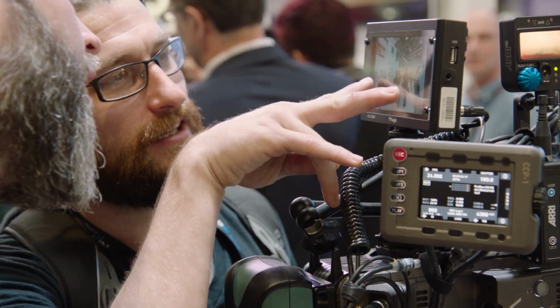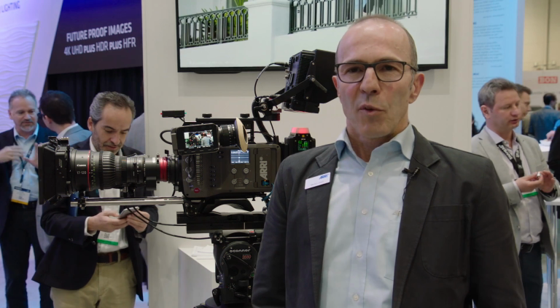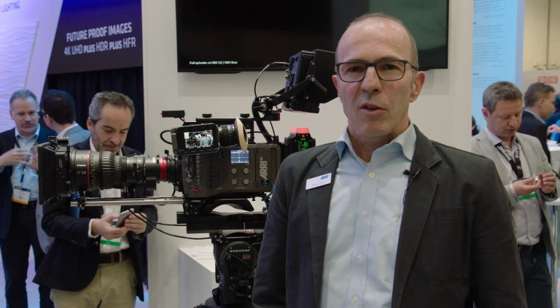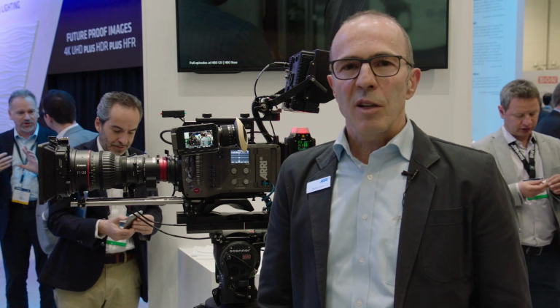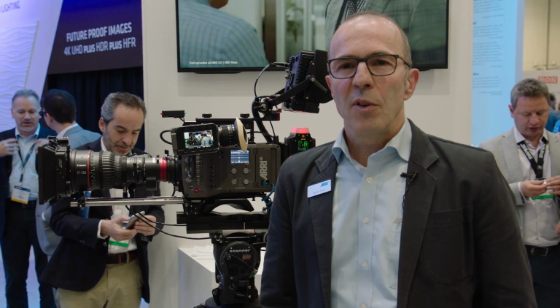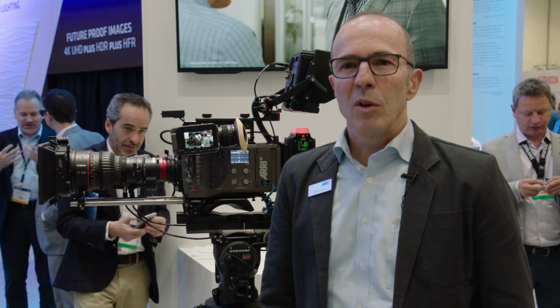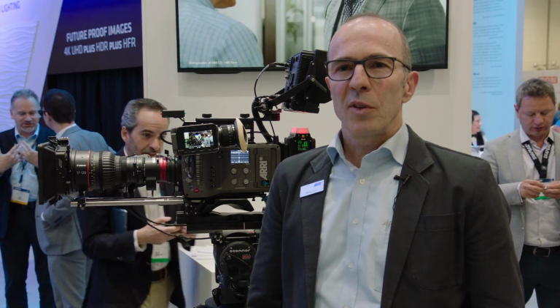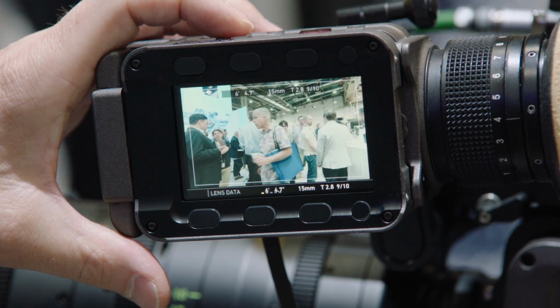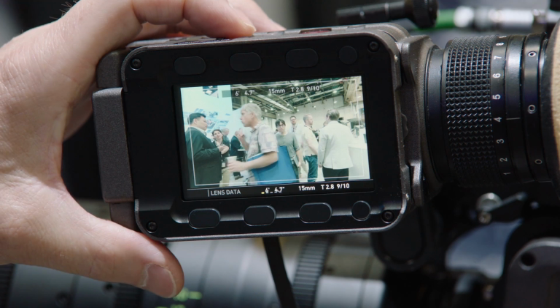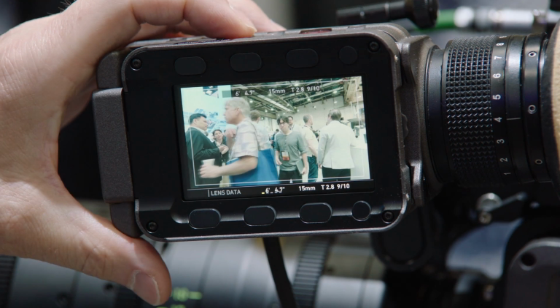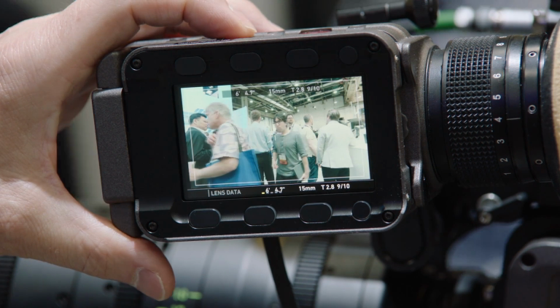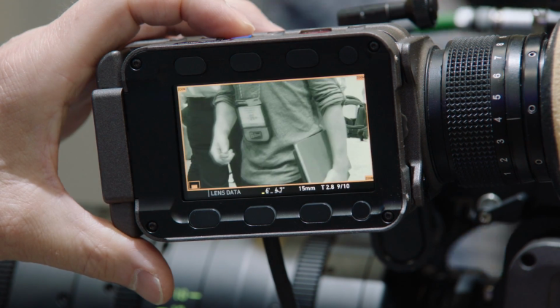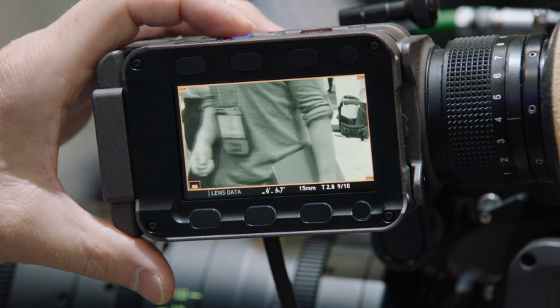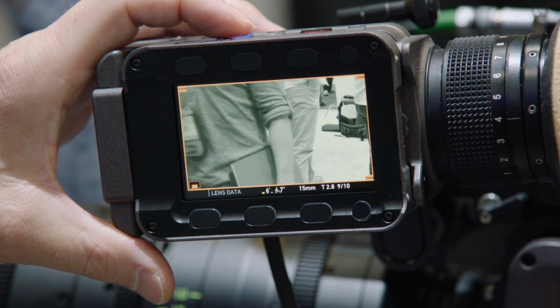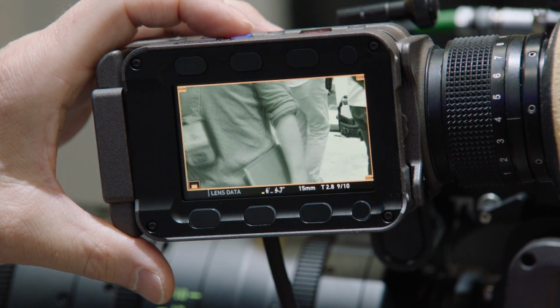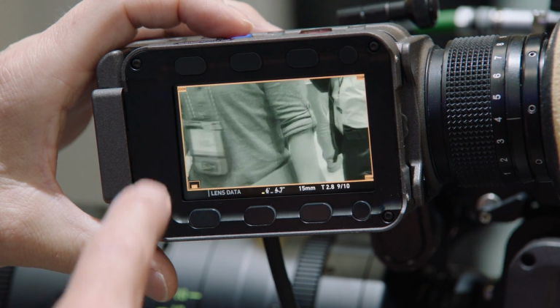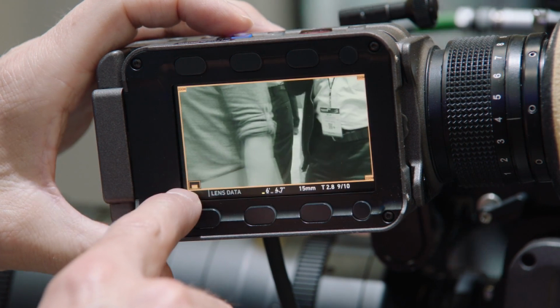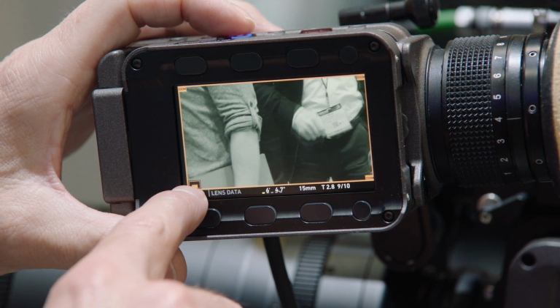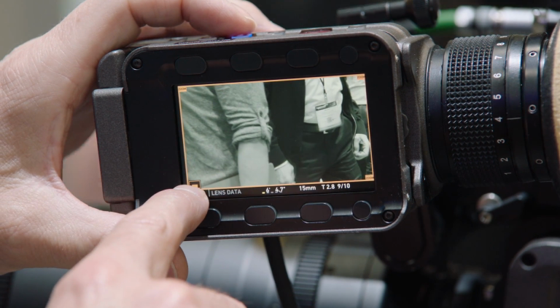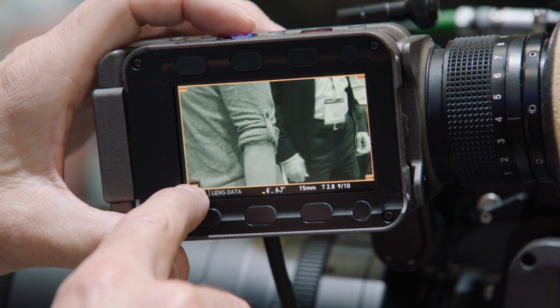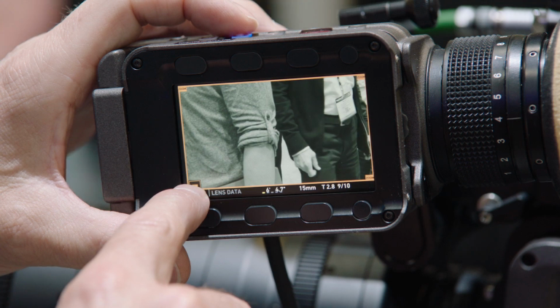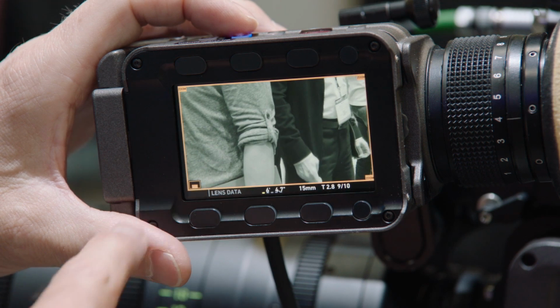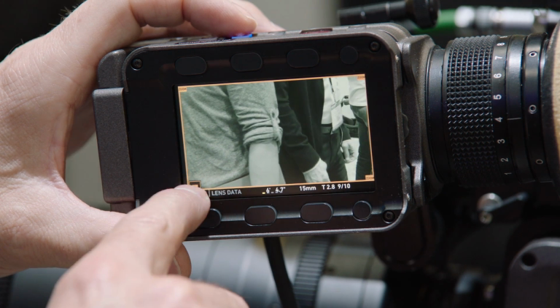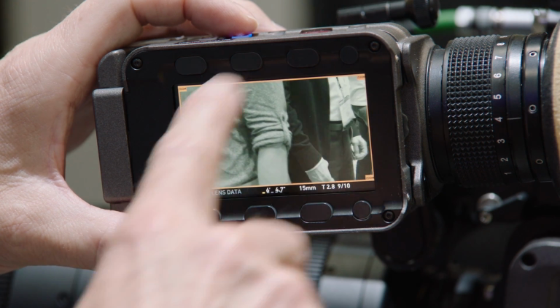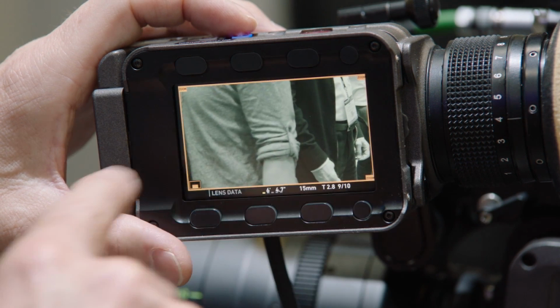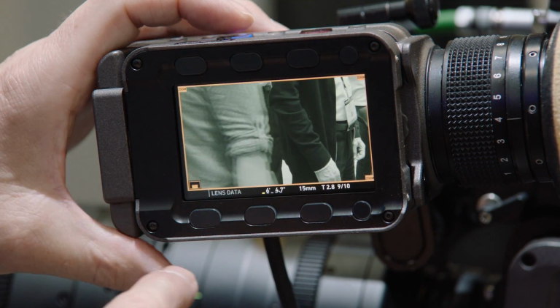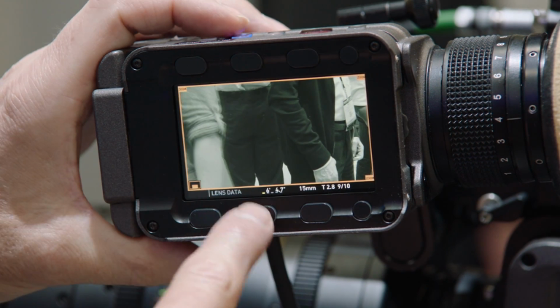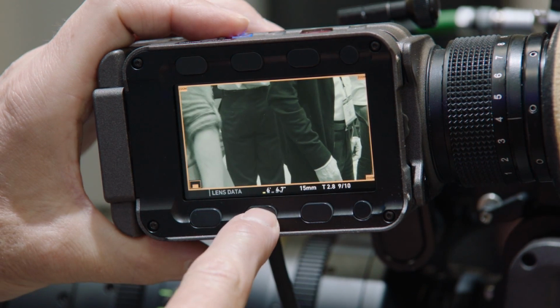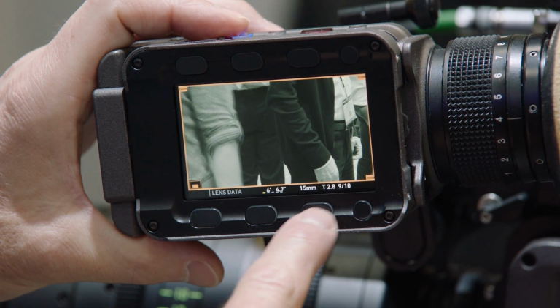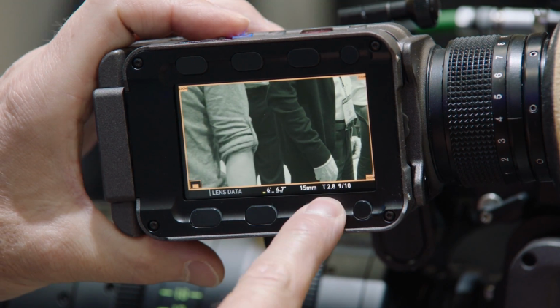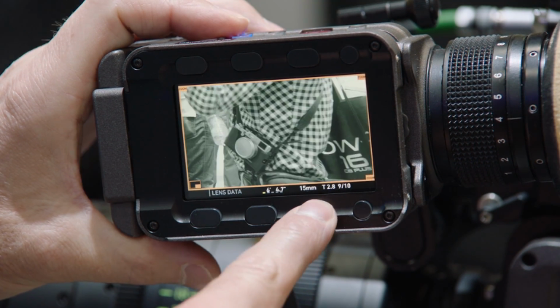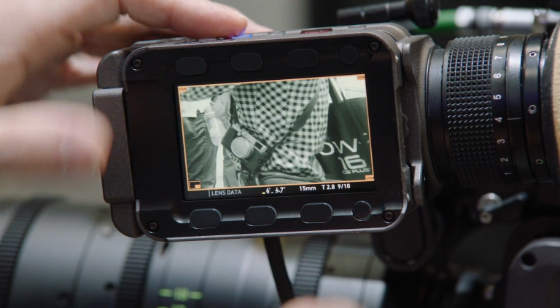On the viewfinder itself we have a new mode for the zoom in, so you can select the section to zoom in — it is not only in the center. You can also select the corners just by clicking the appropriate buttons on the viewfinder monitor.